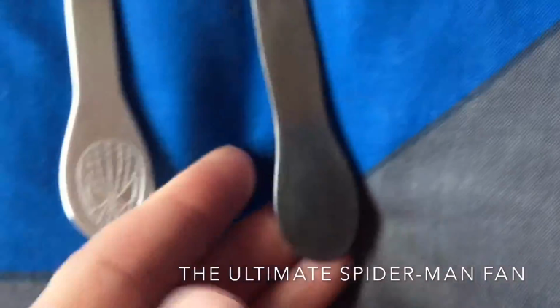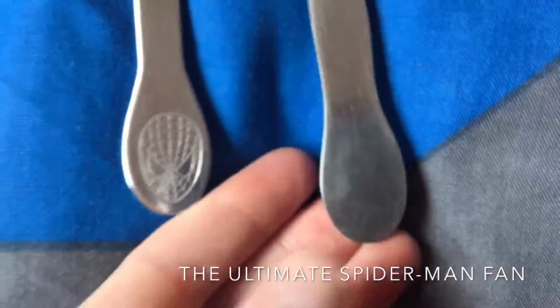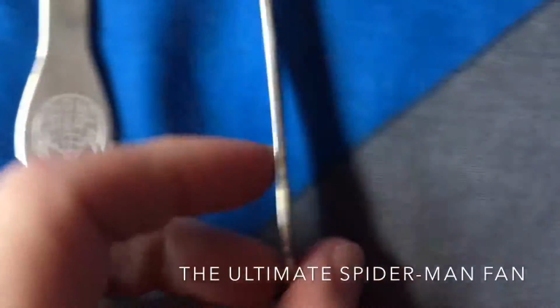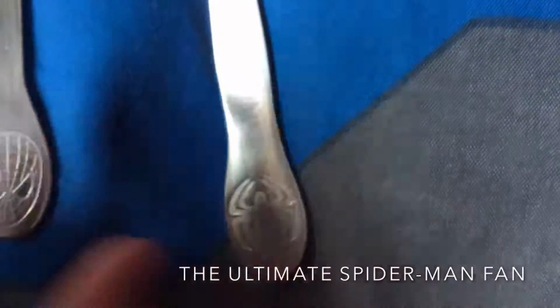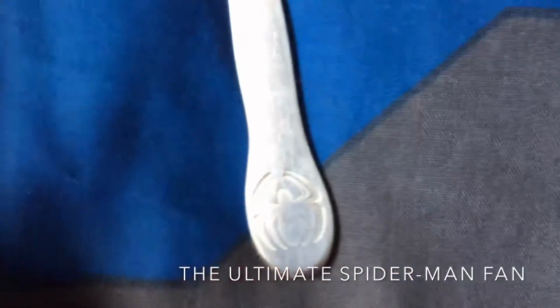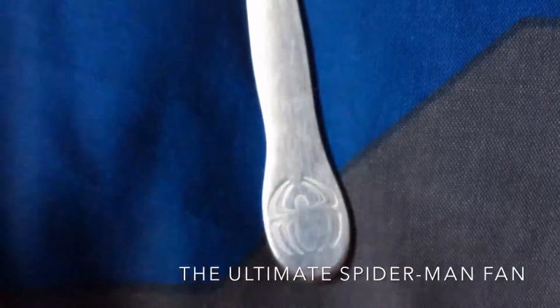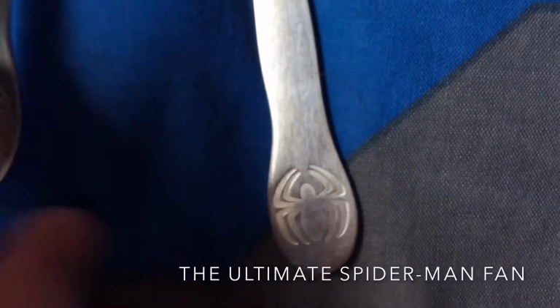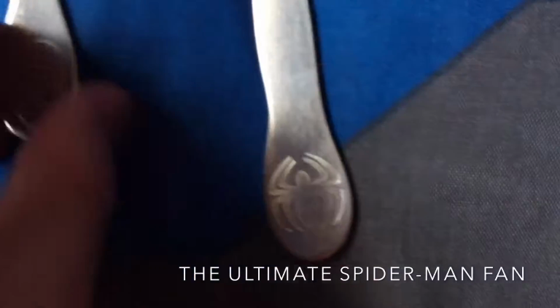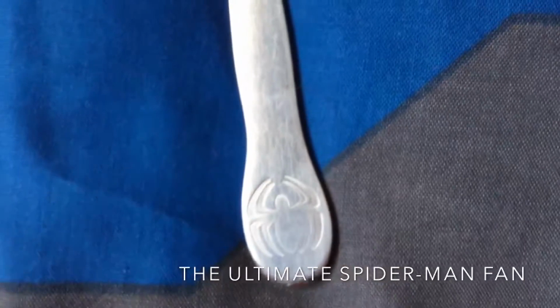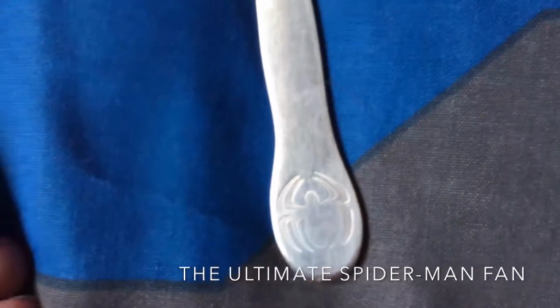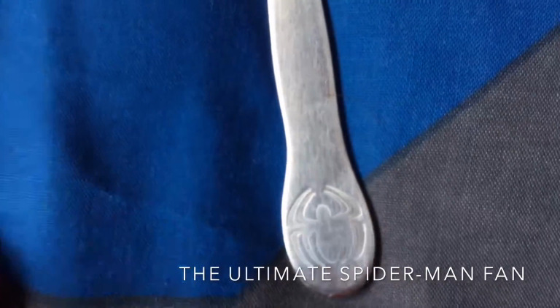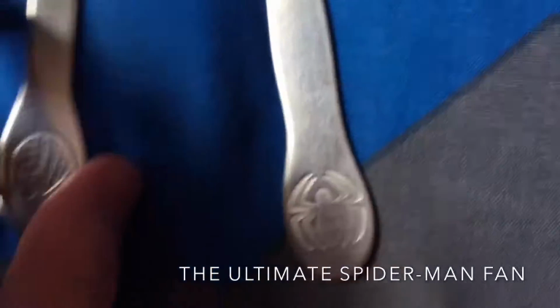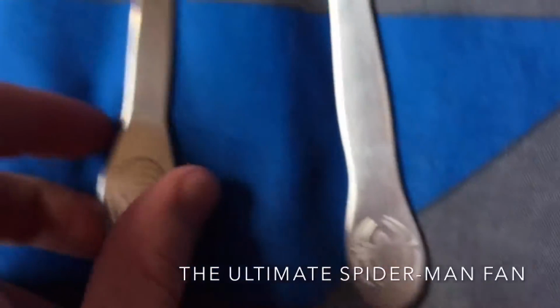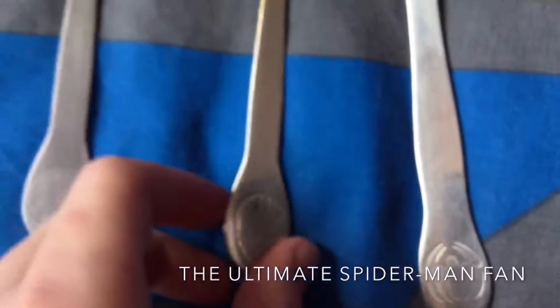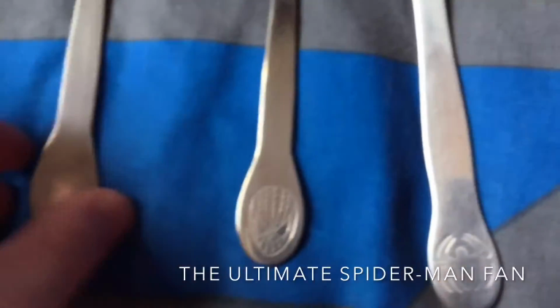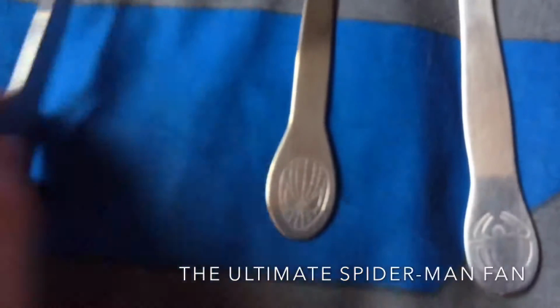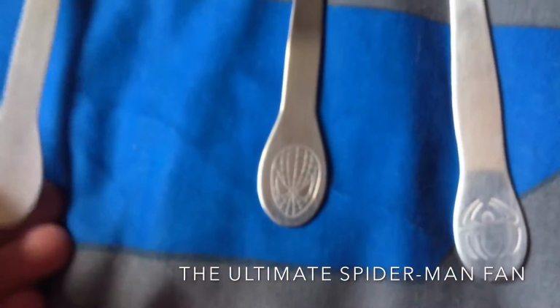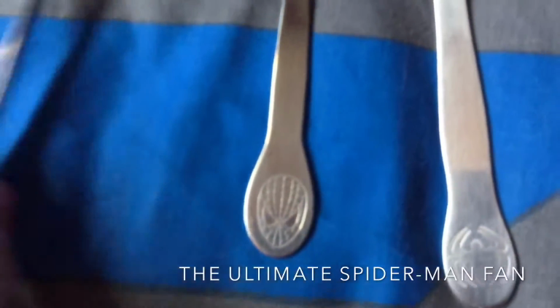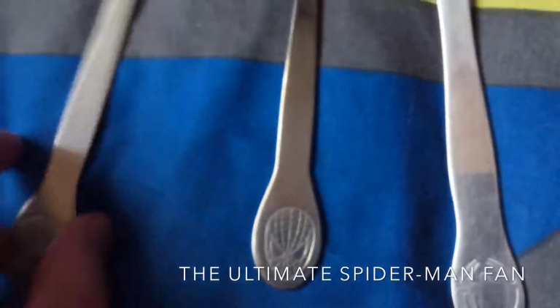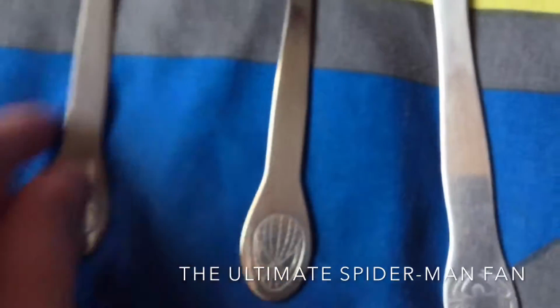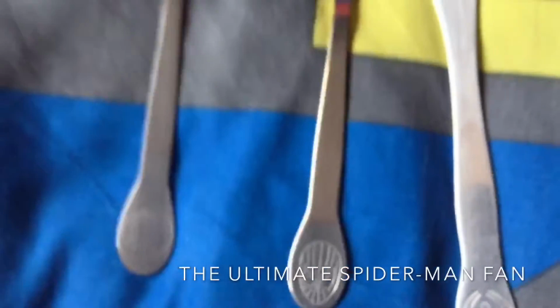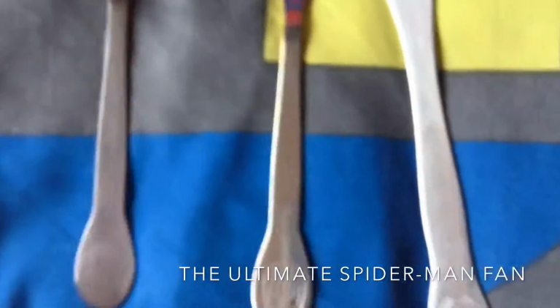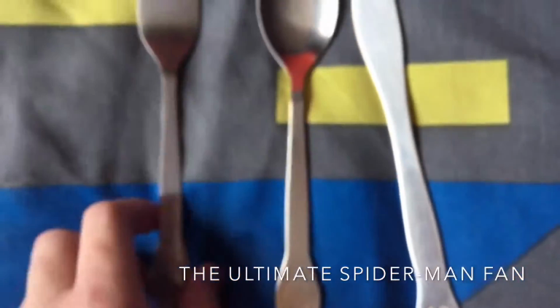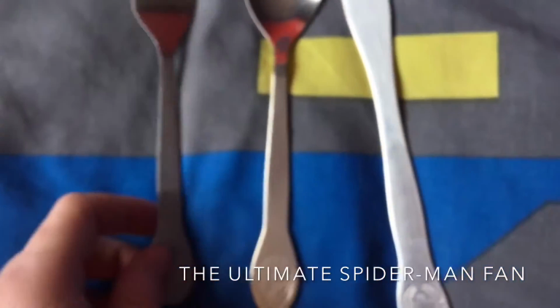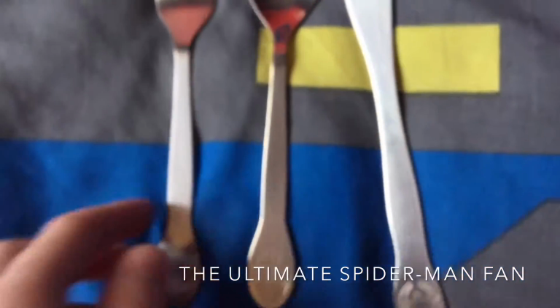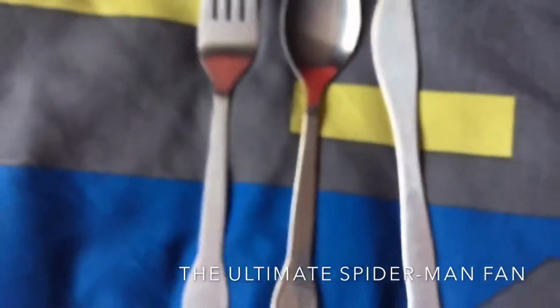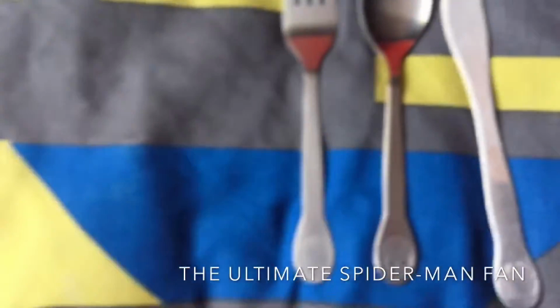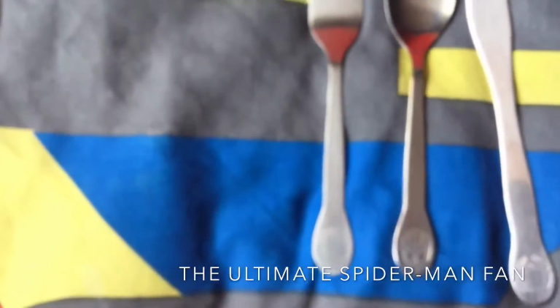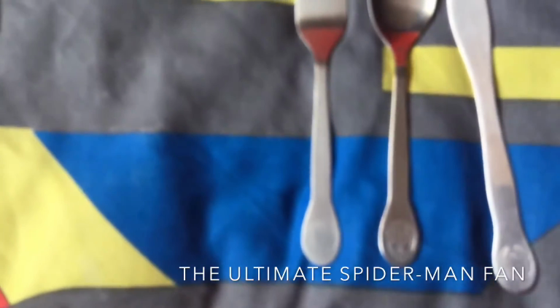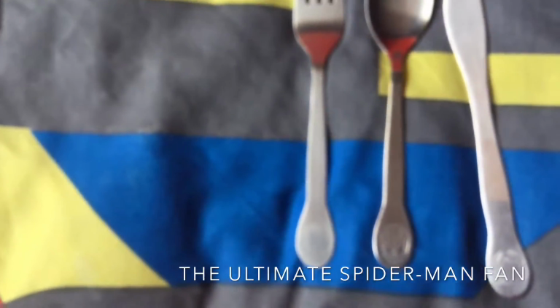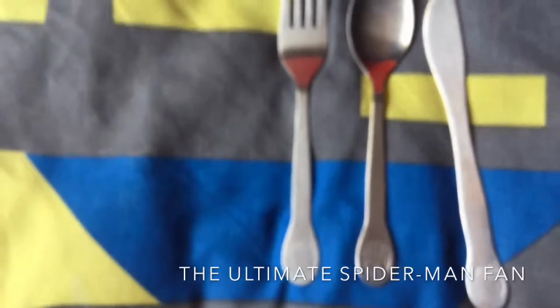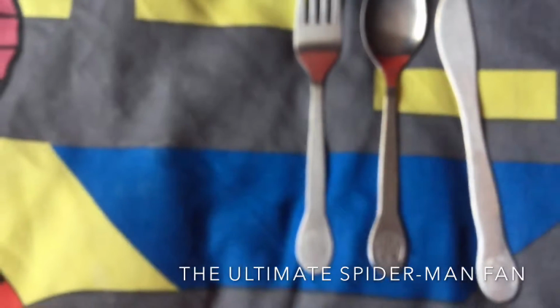Hold on, is it double-sided? No, not double-sided — it's just the same thing on both sides. So yeah, that's my plate, tumbler, and fork and knife collection.